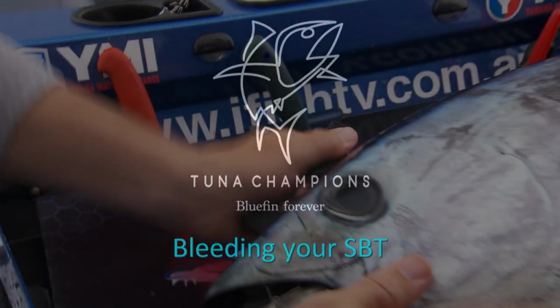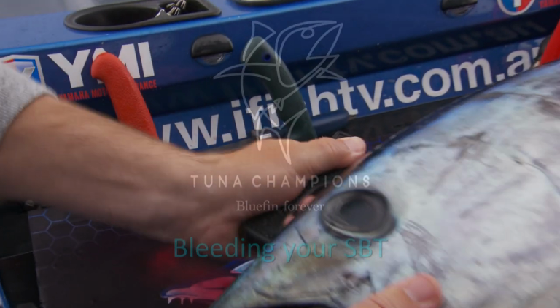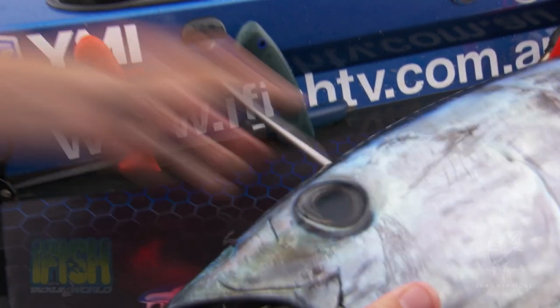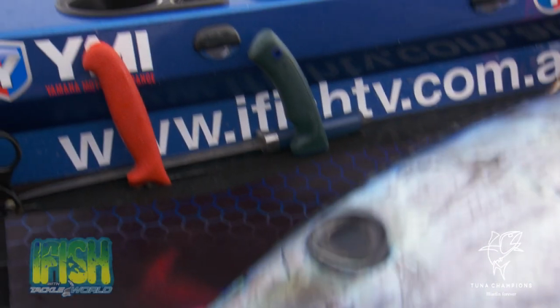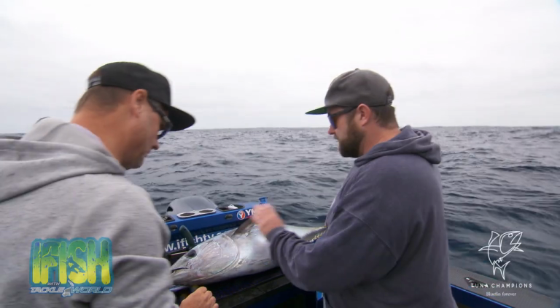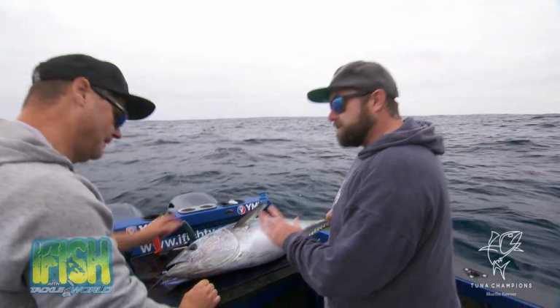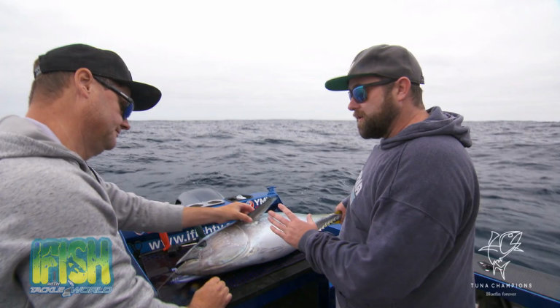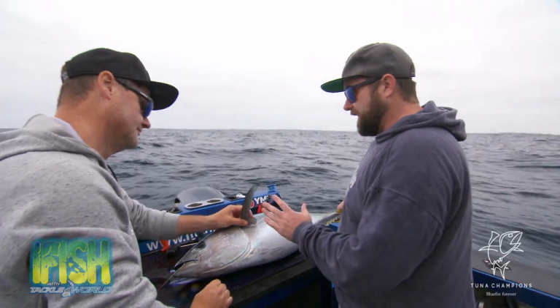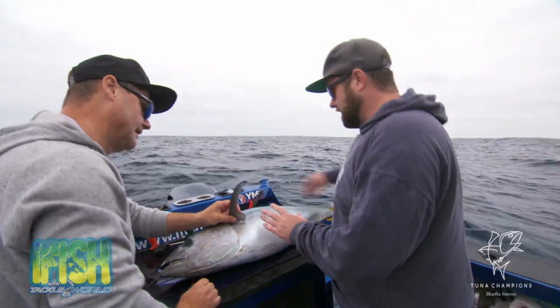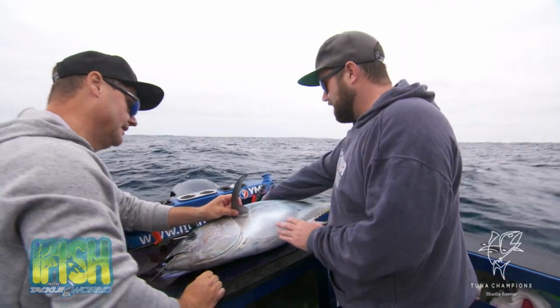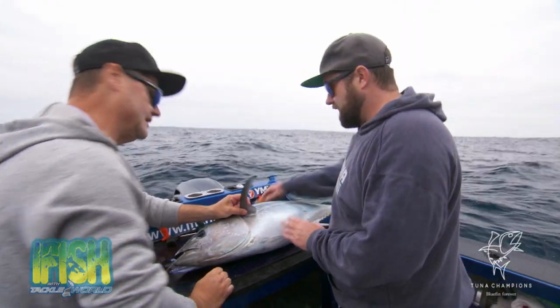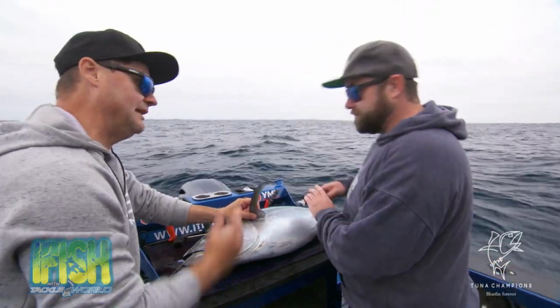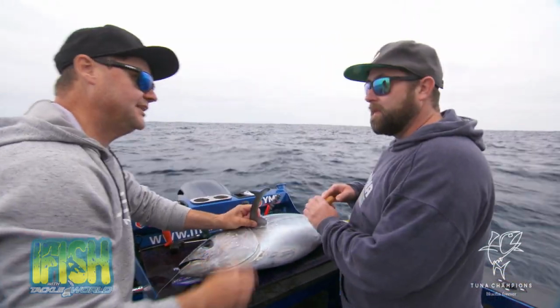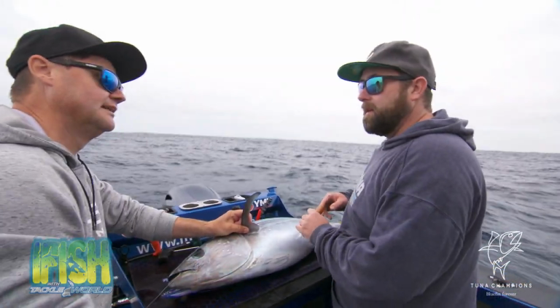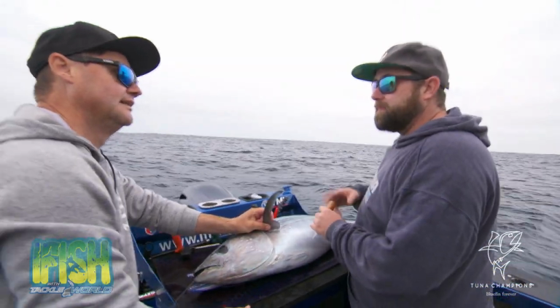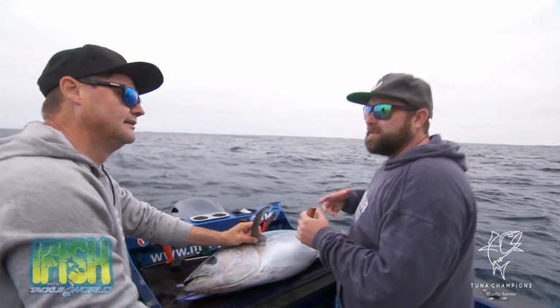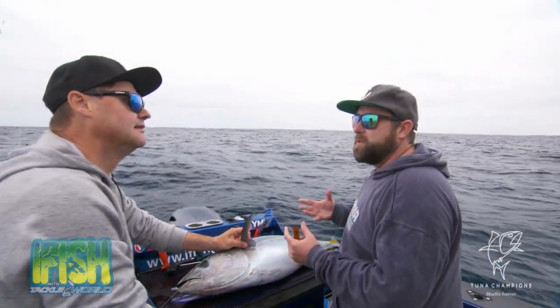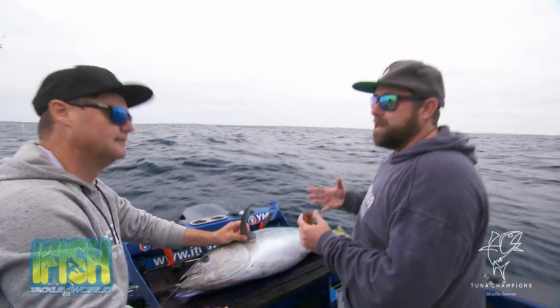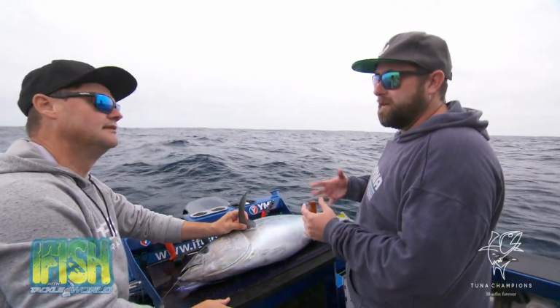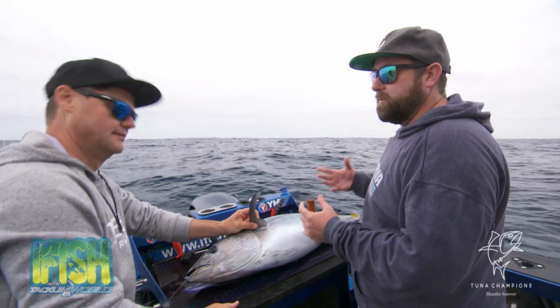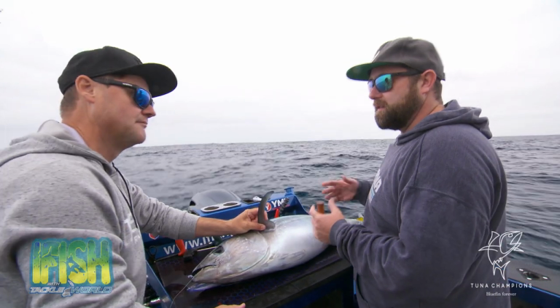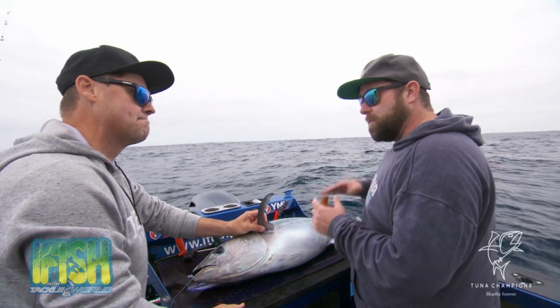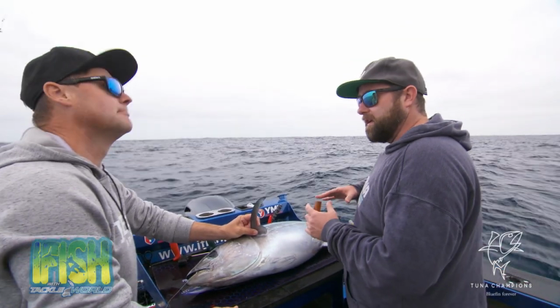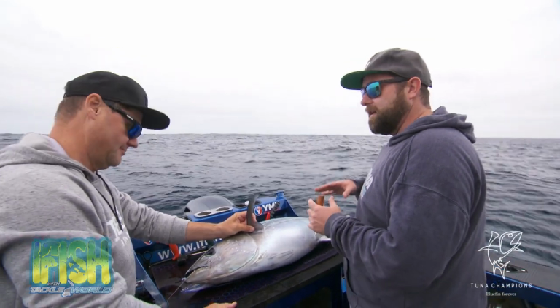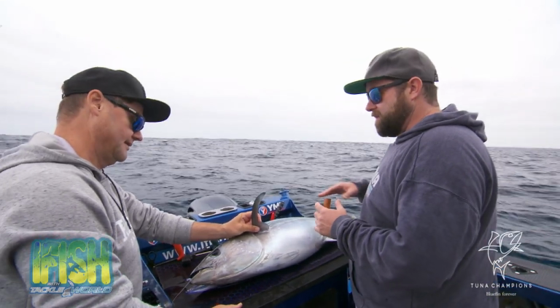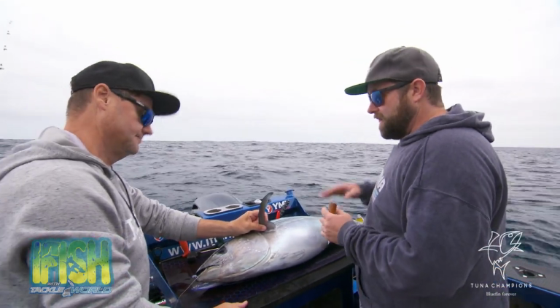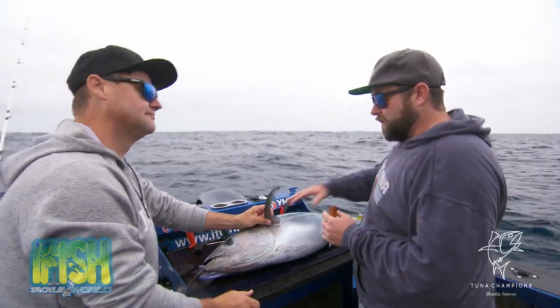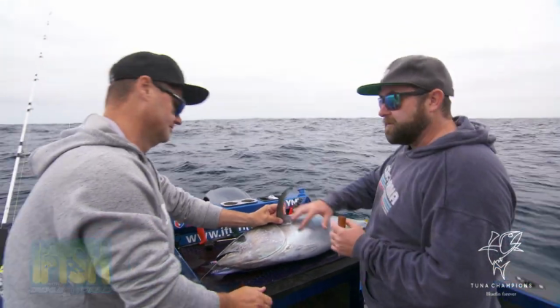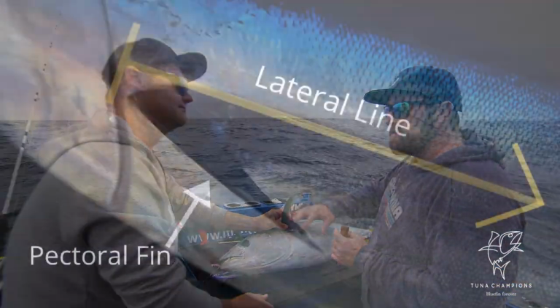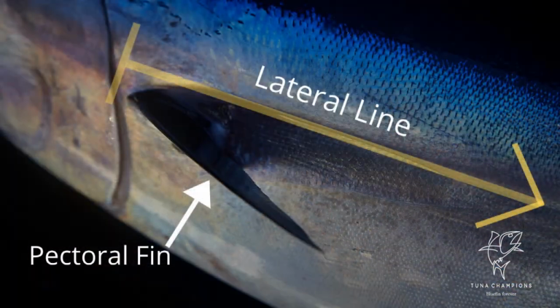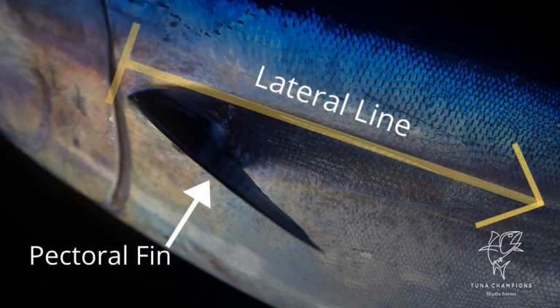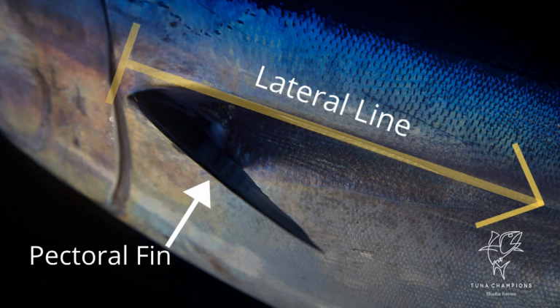All right, so it's now brain dead. Yep. So the next thing we want to do is bleed it. The reason we bleed a fish is basically it's a very rich flavor if you leave all the blood in, so the more blood you can get out the better, and we want to do it from the arteries along the lateral line here.